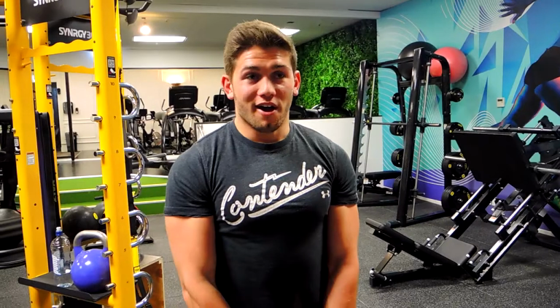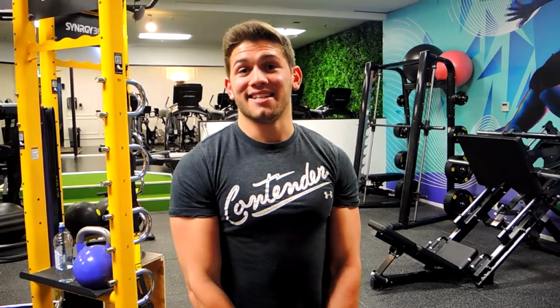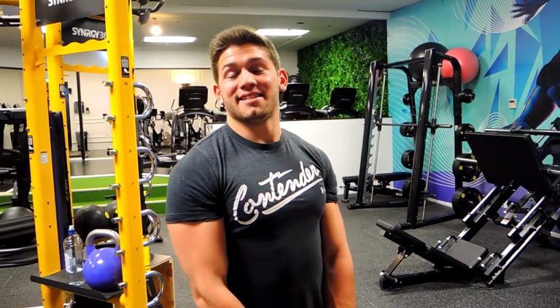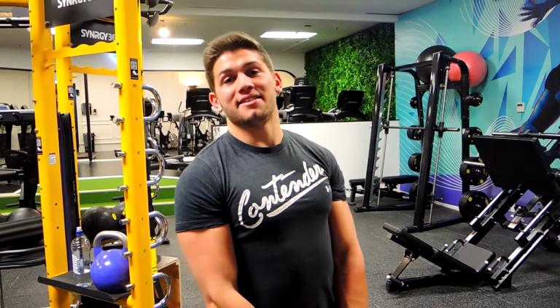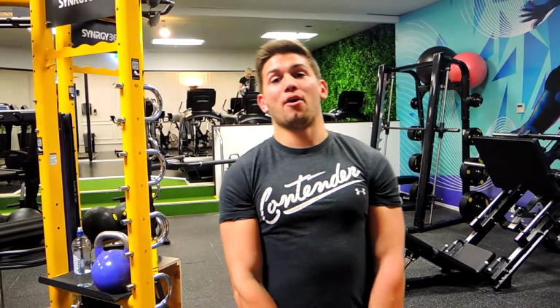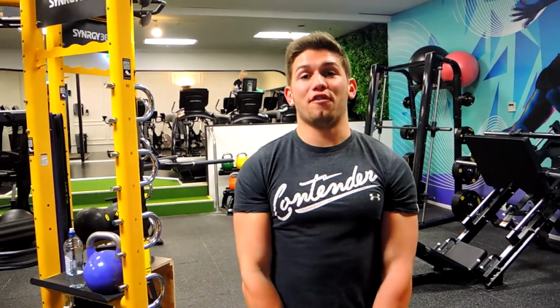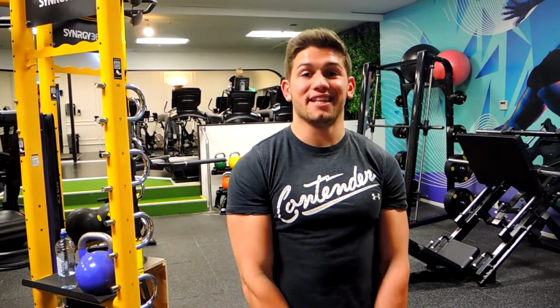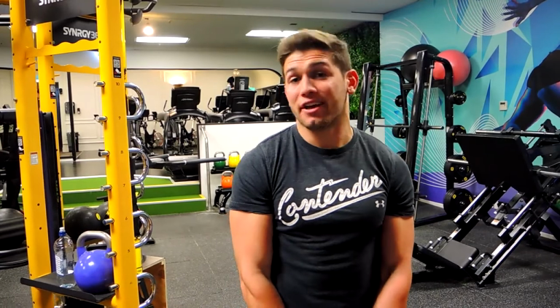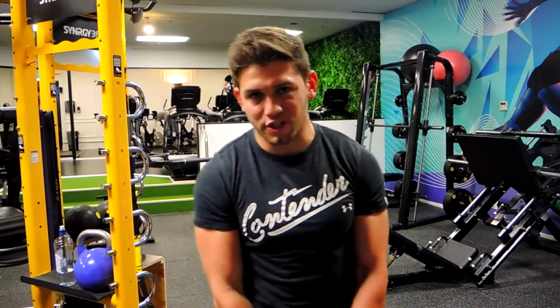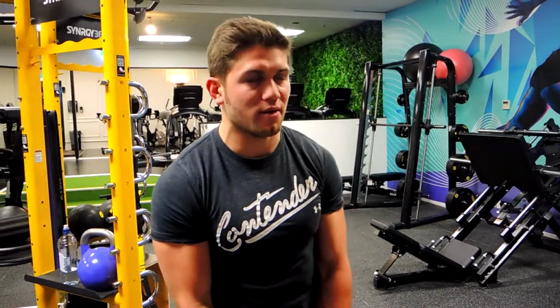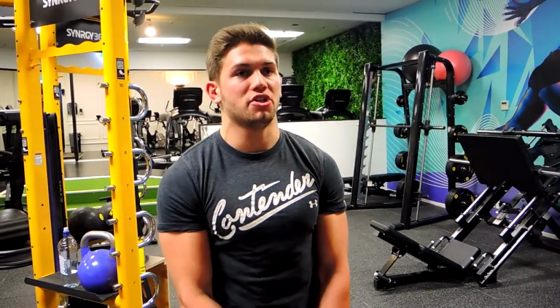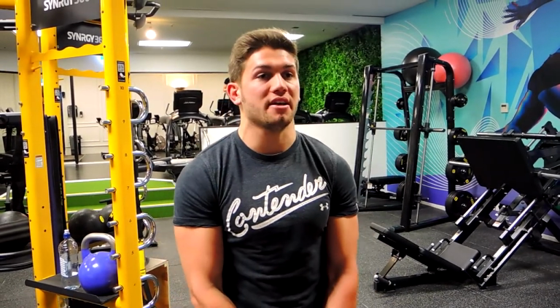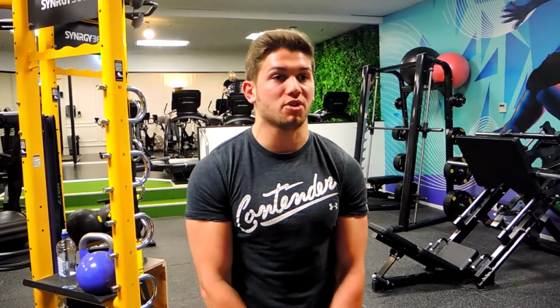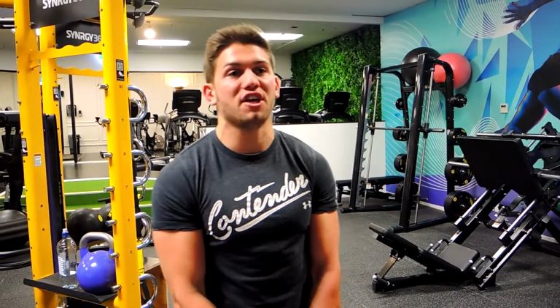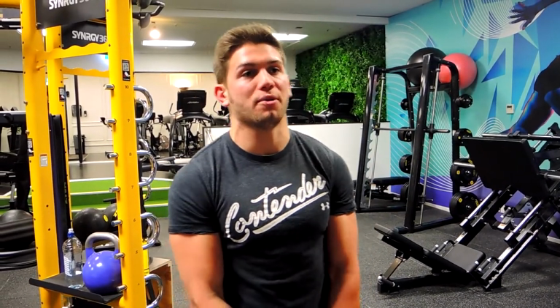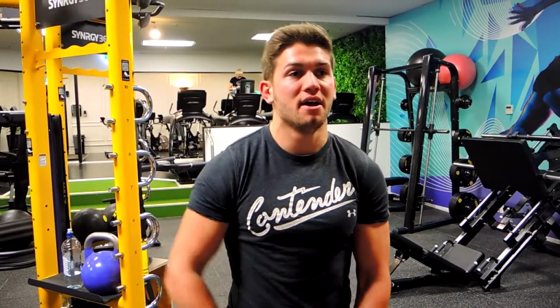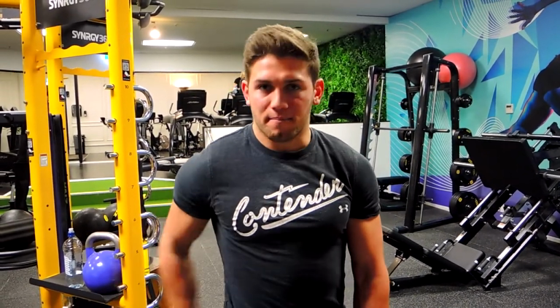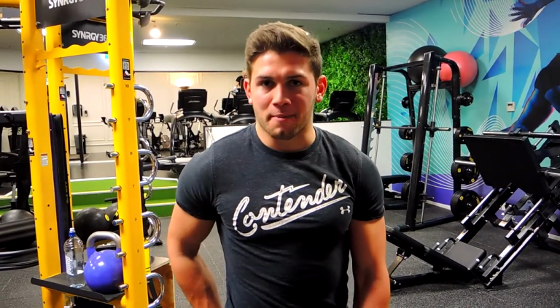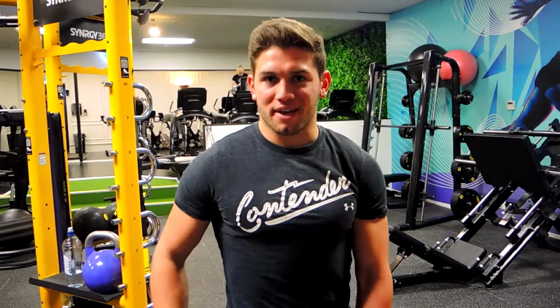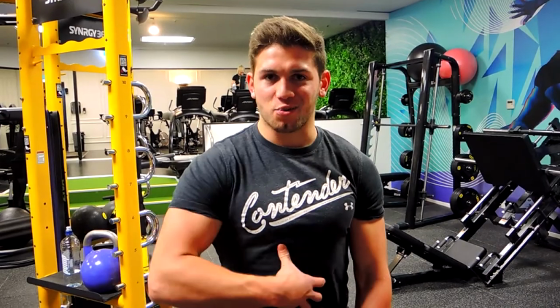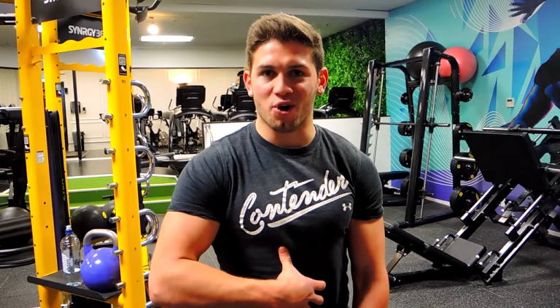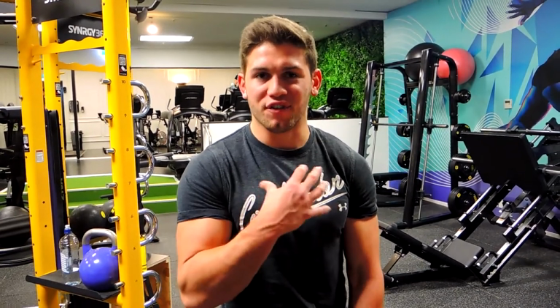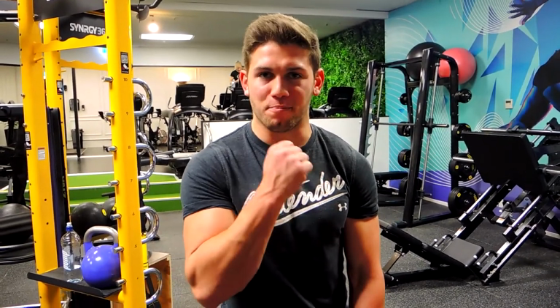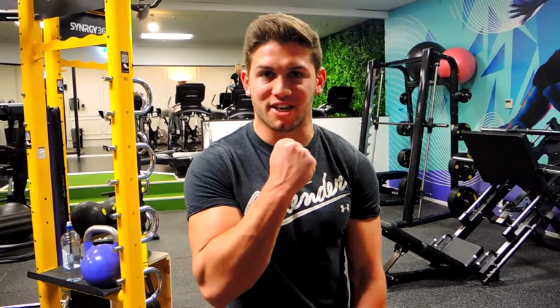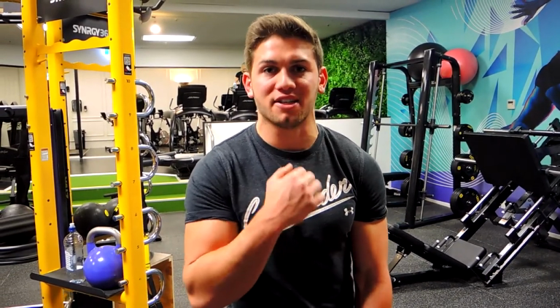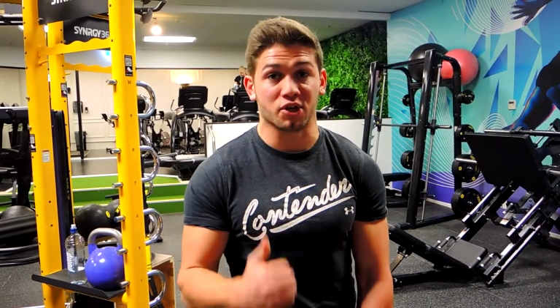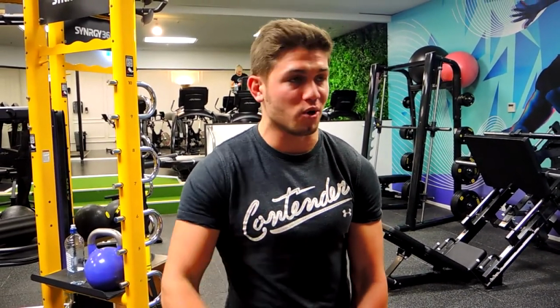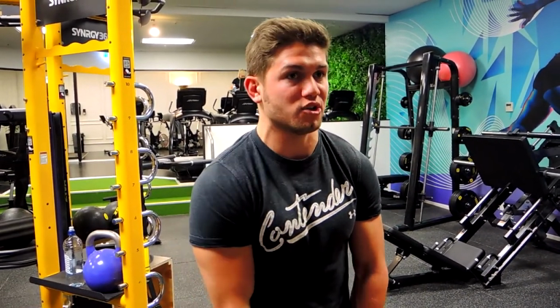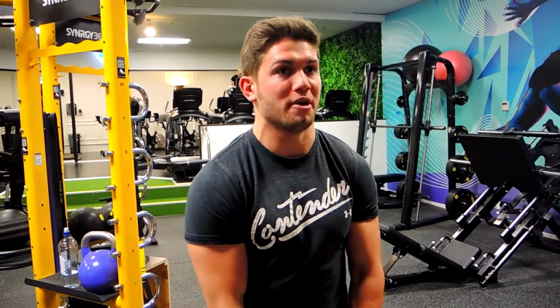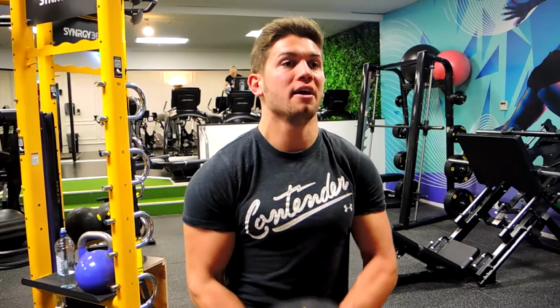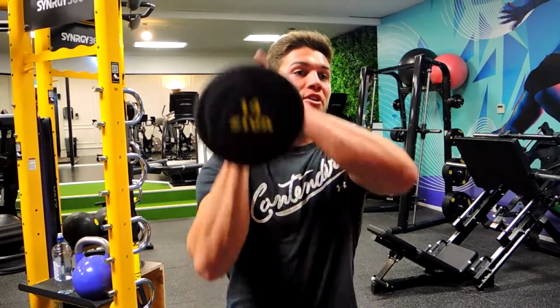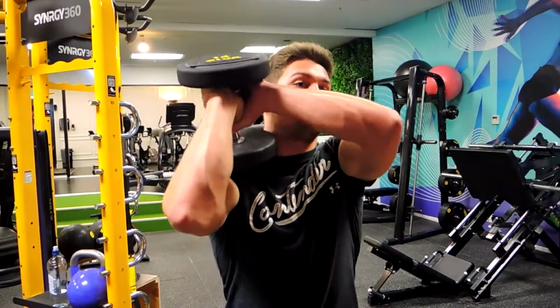These are the standing dumbbell overhead extensions, also called French press. Stand with your feet shoulder-width apart, squeeze the glutes, brace the core so everything is tight. I'm also contracting my quads during this movement as we bring the weight up to the shoulders.